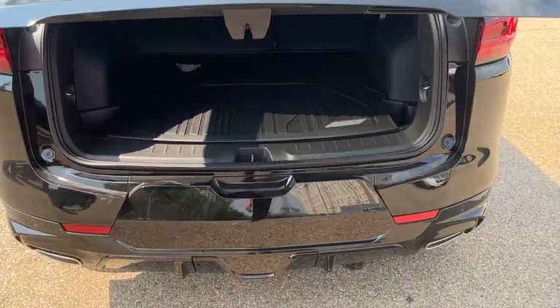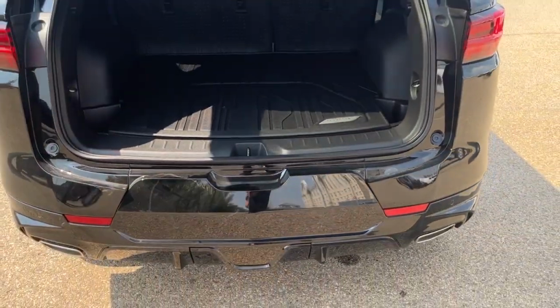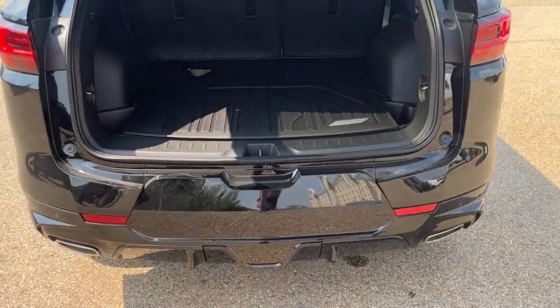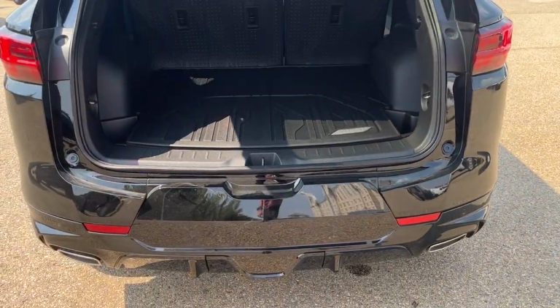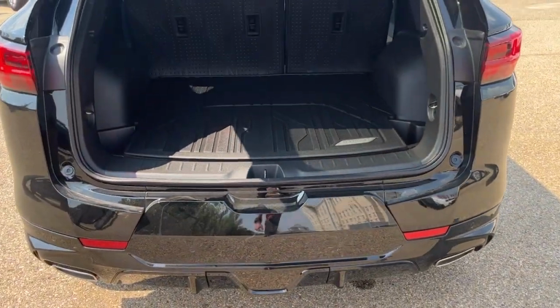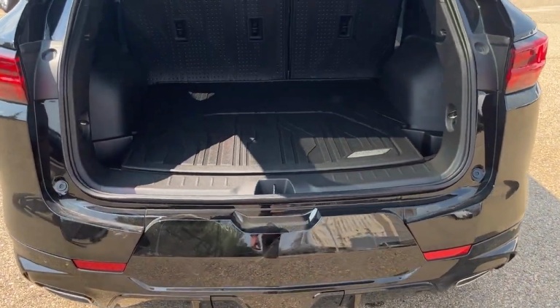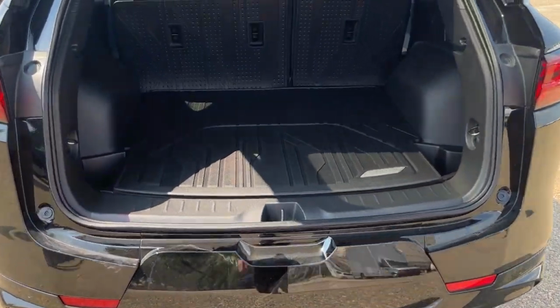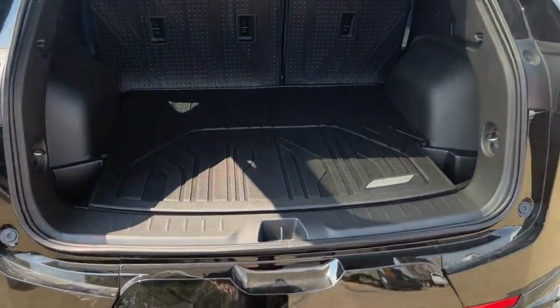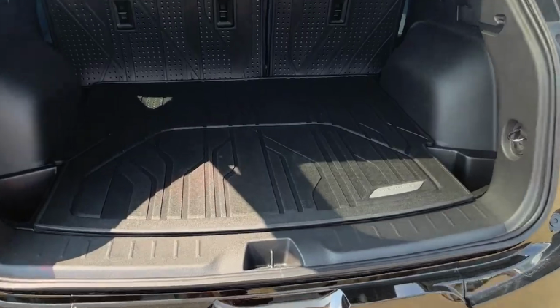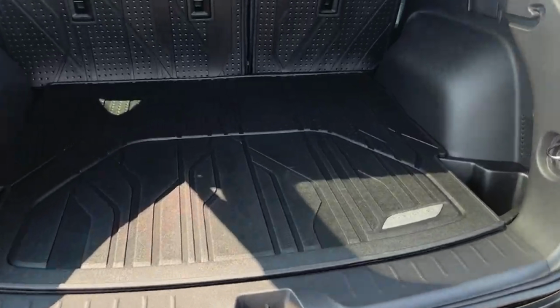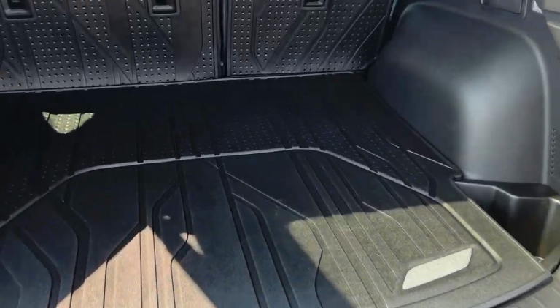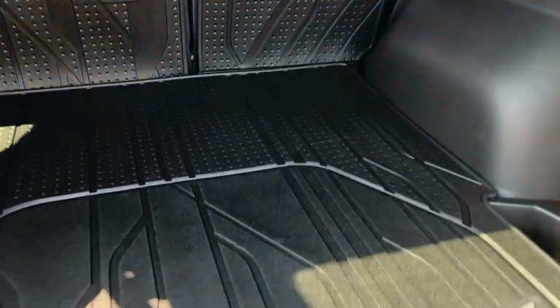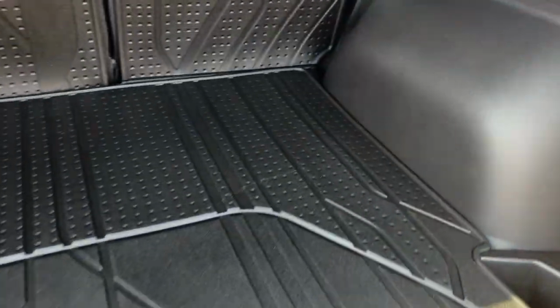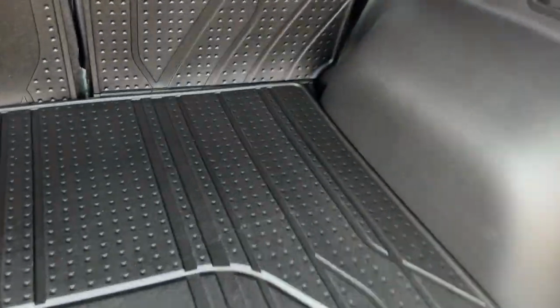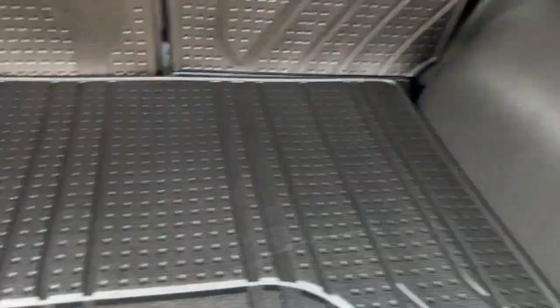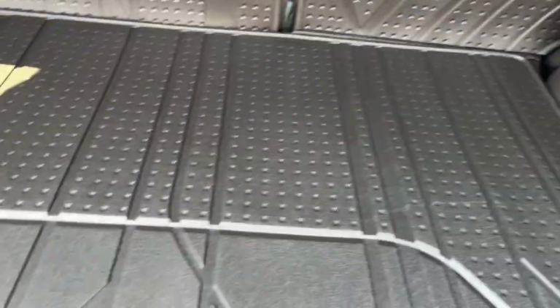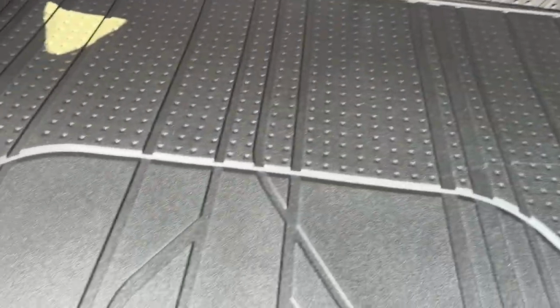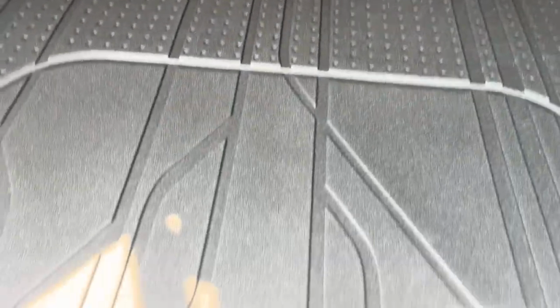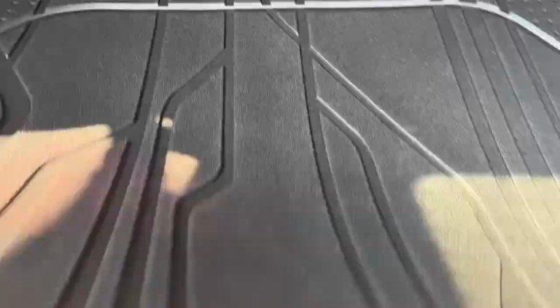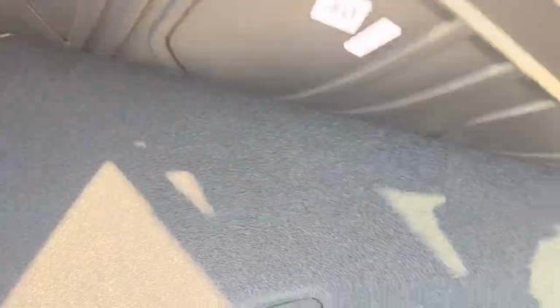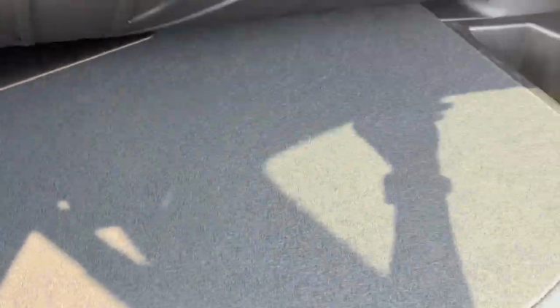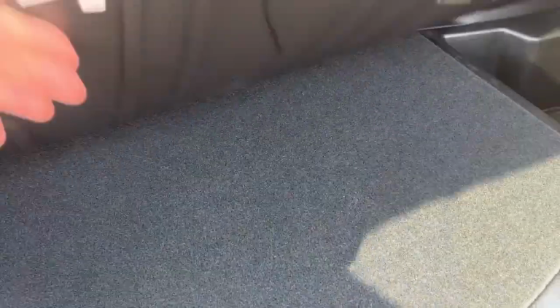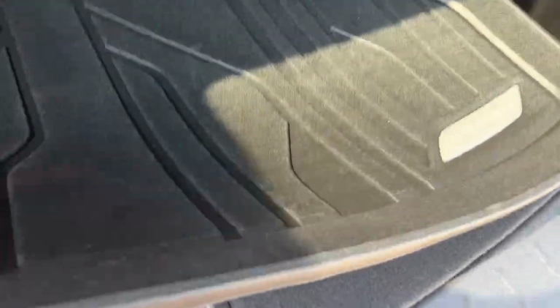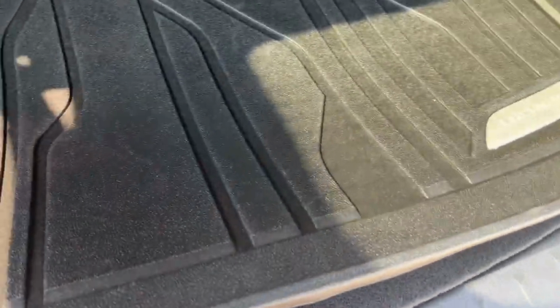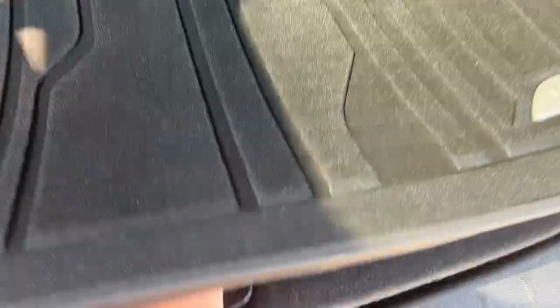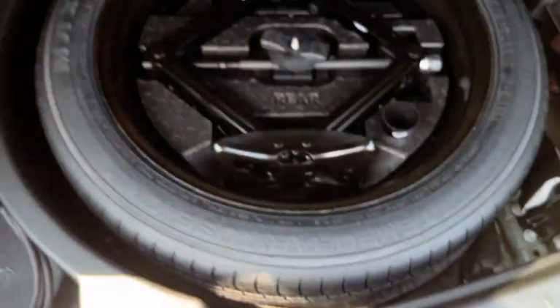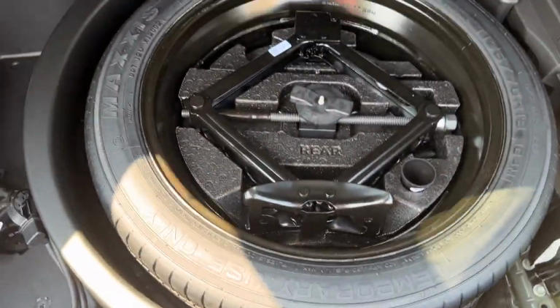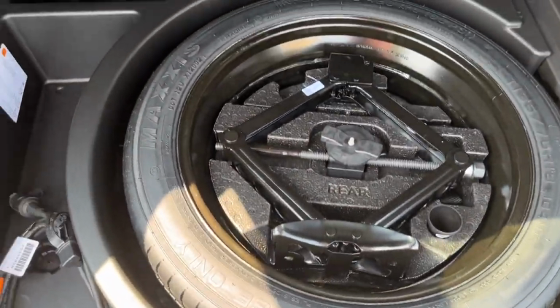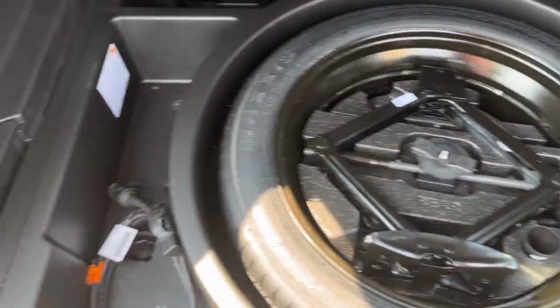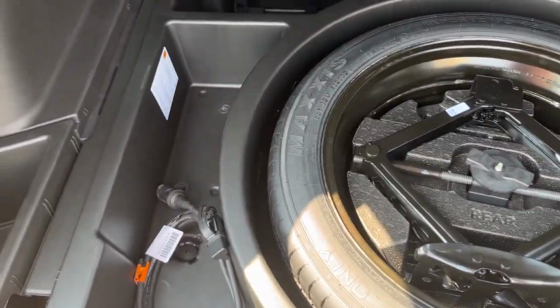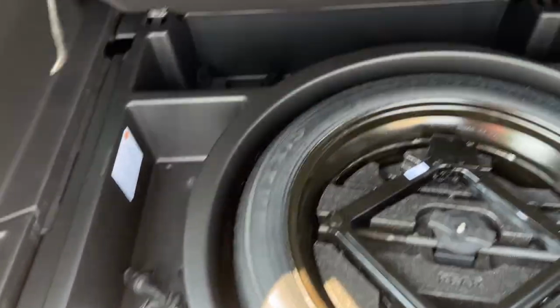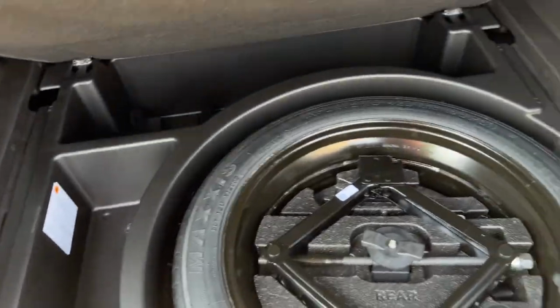You just hit this and it's going to open right up for you. There's tons of extra storage space here in the back as well. Lift up the mat and you're going to have your wheel well storage there too.